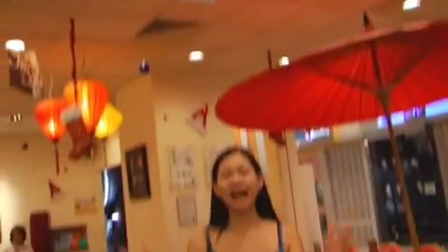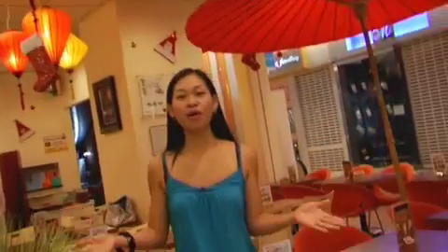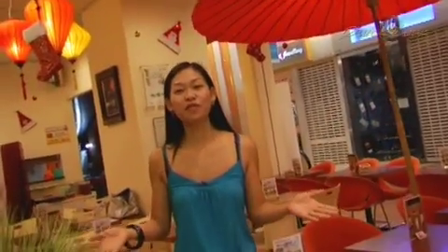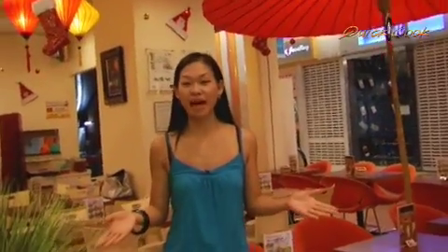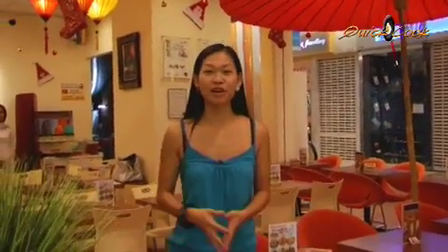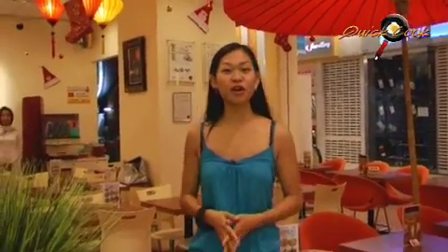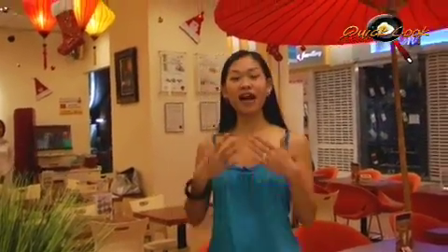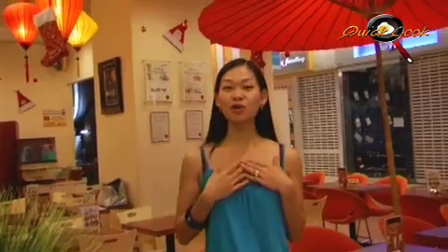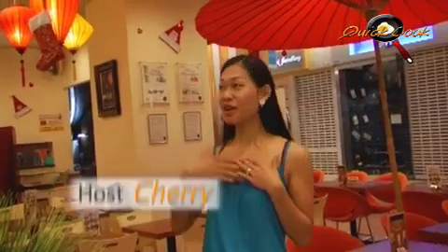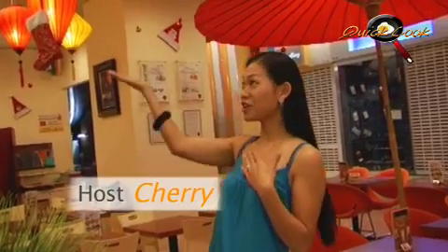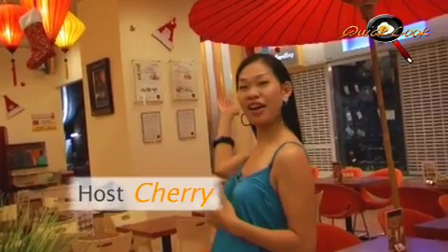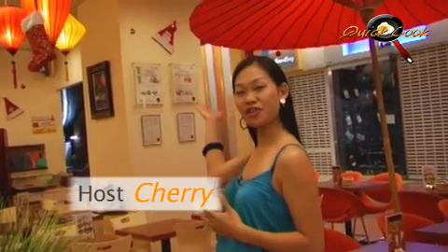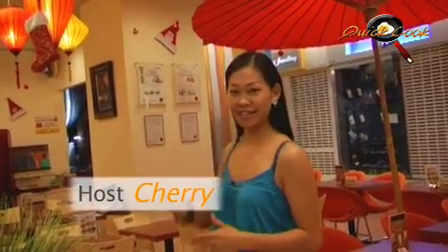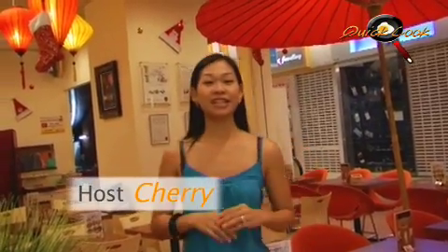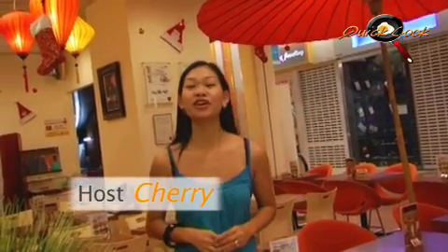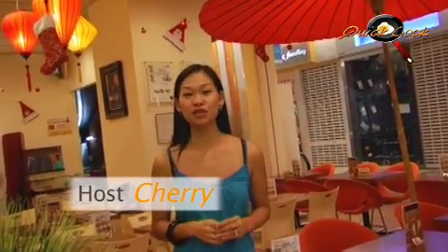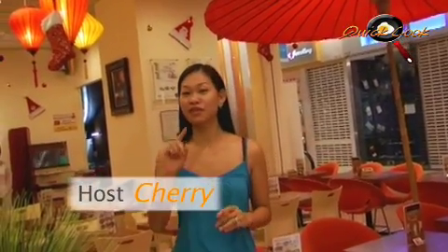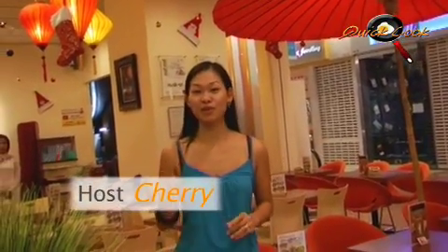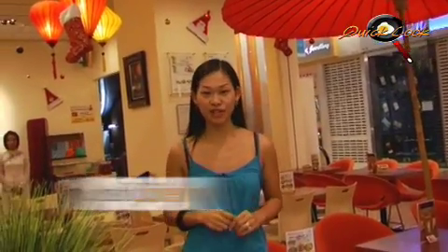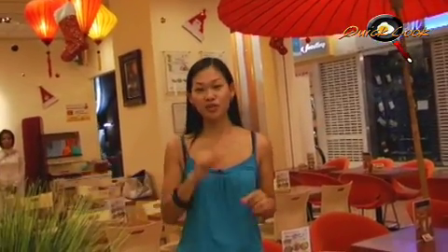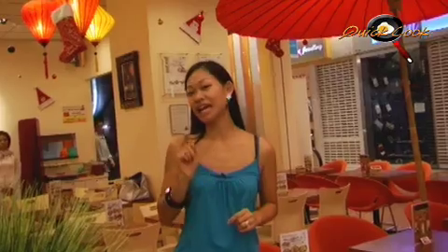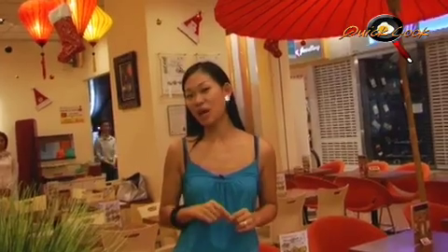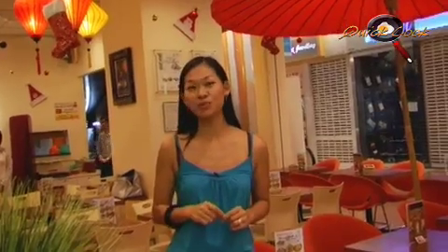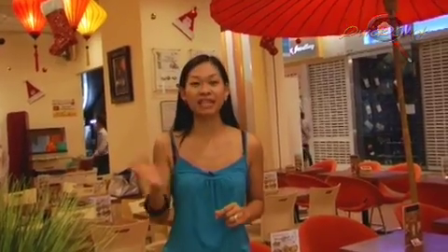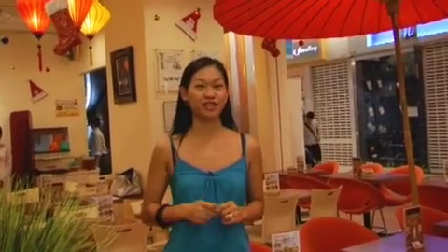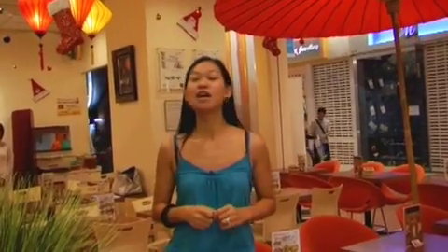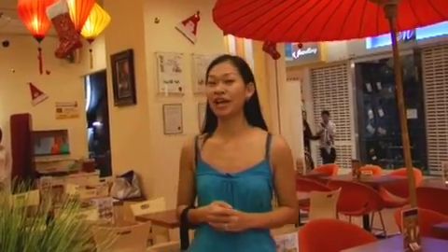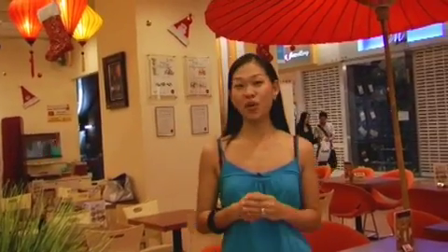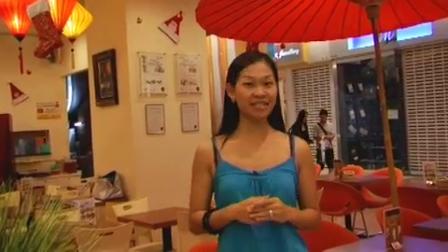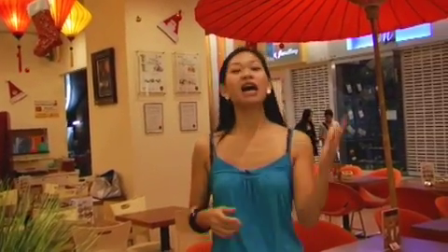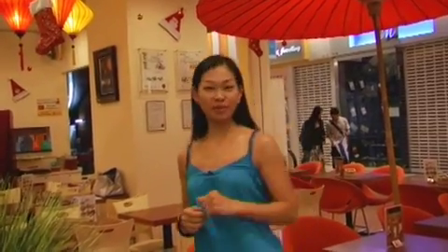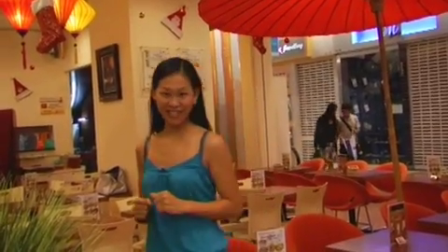Hi, welcome to the fourth episode of Quick Cook. I'm your host Sherry and here we're at Orange Lenten. Today we're going to introduce you to a very special dish: sweet and sour soup with sliced fish. Would you like to know how it's done? Come with me to the kitchen.